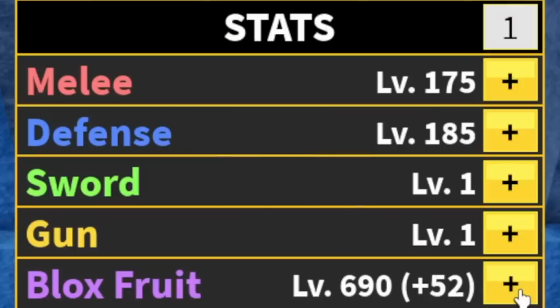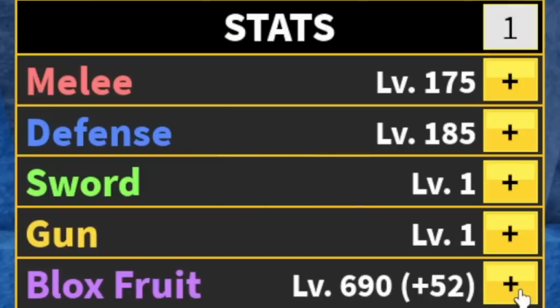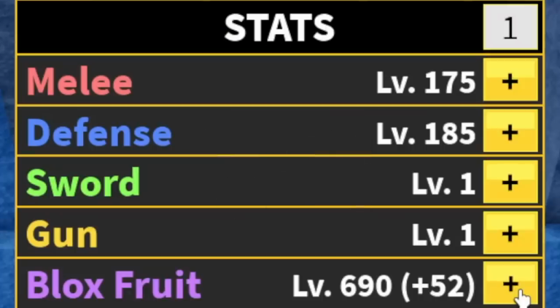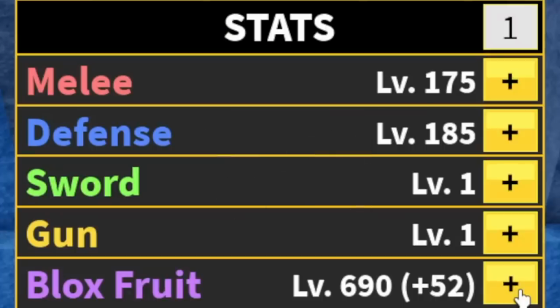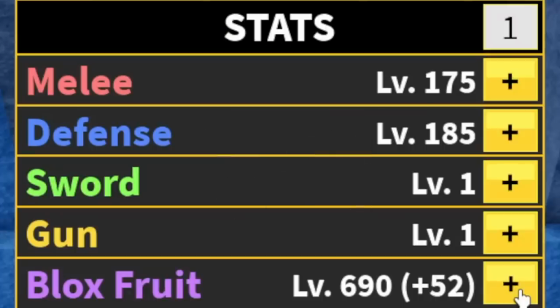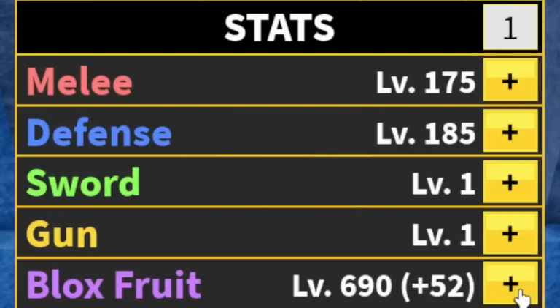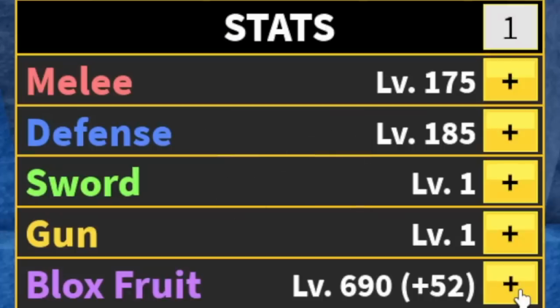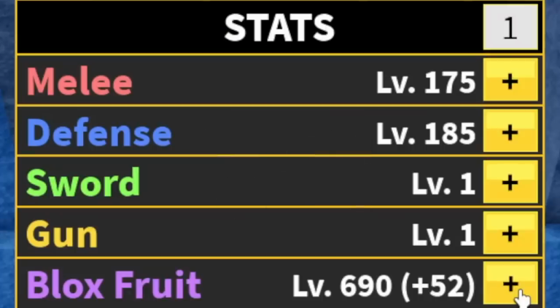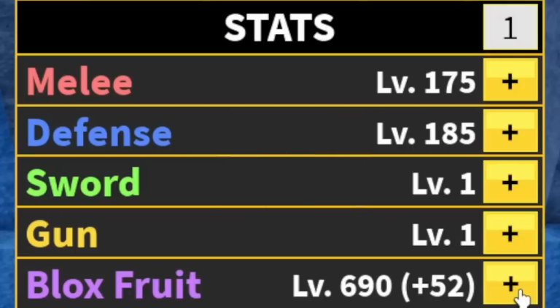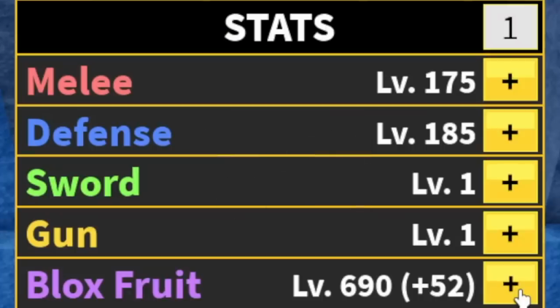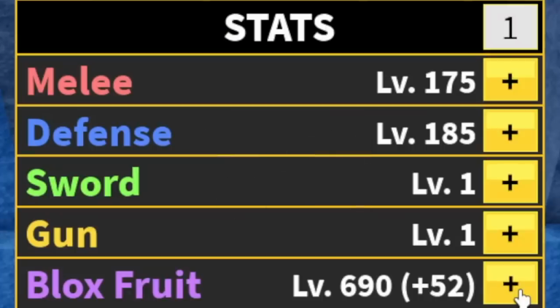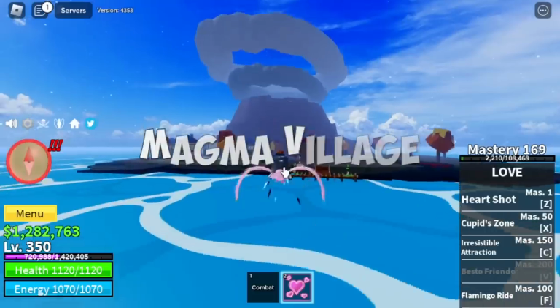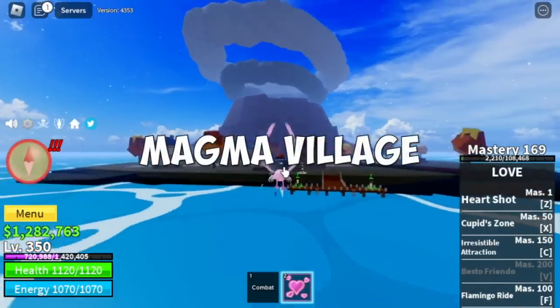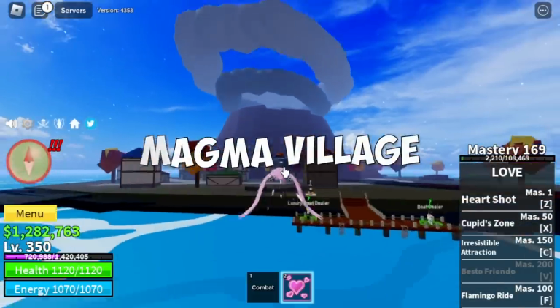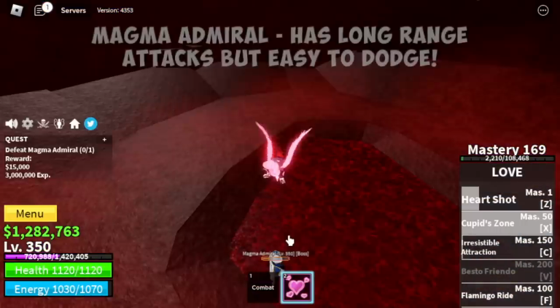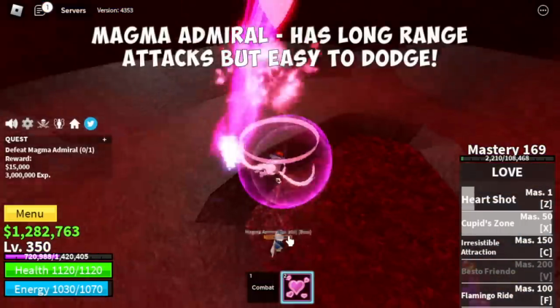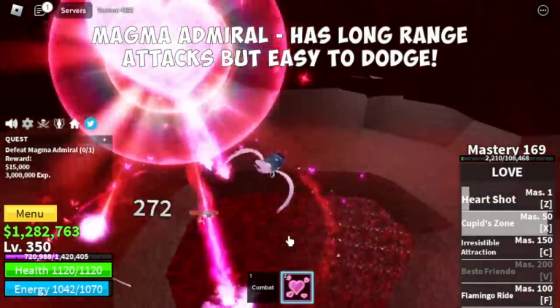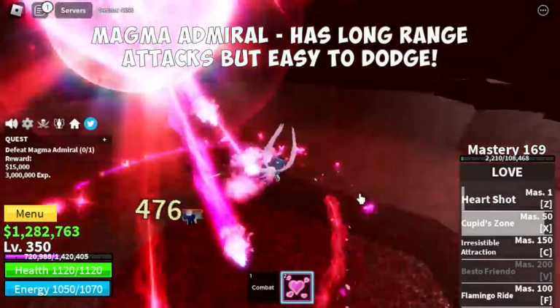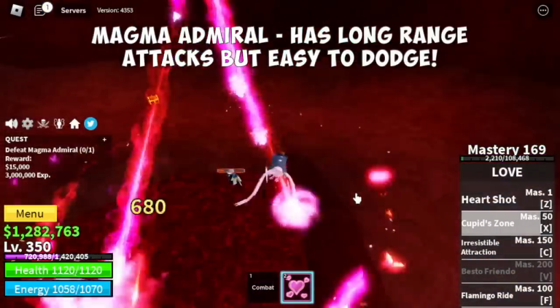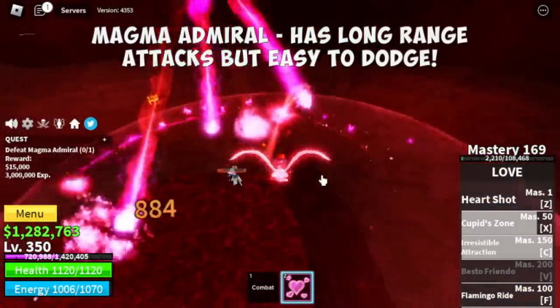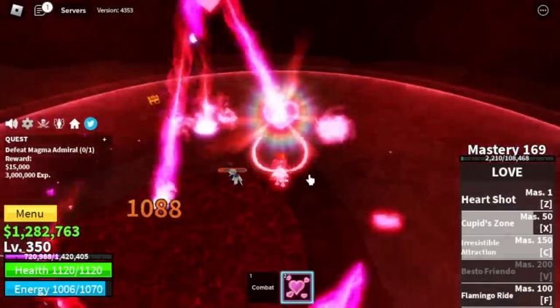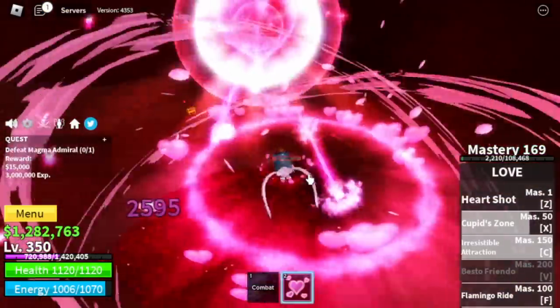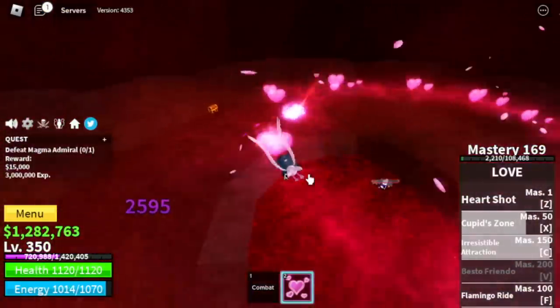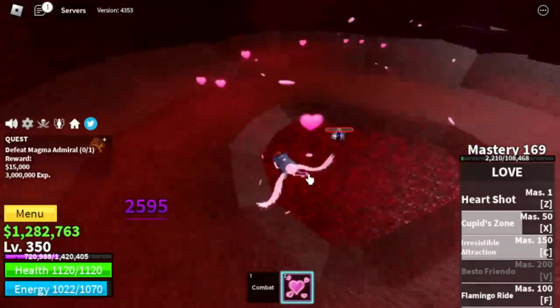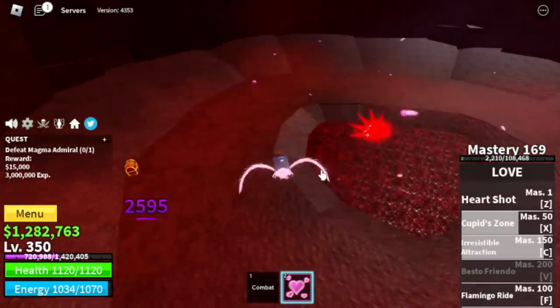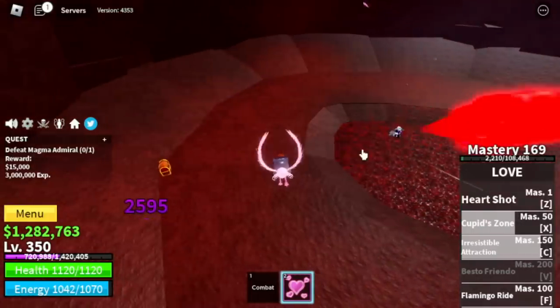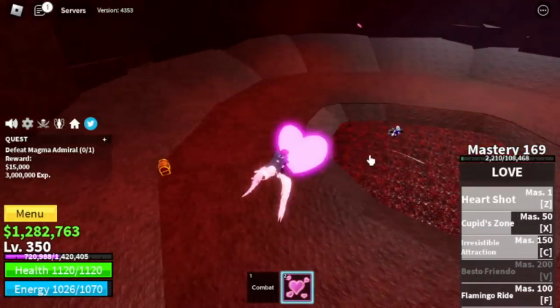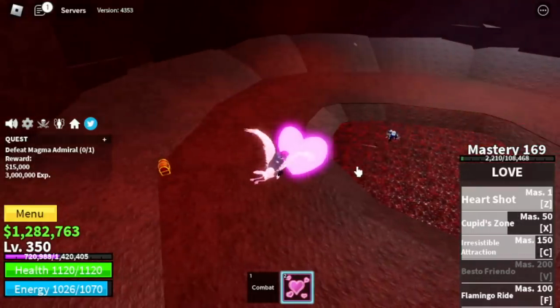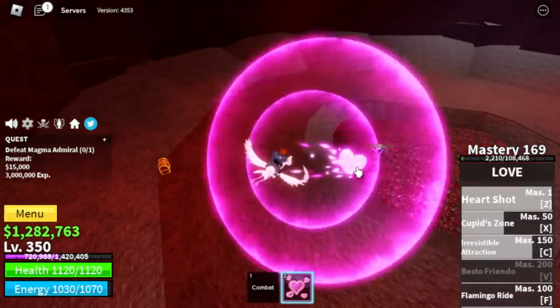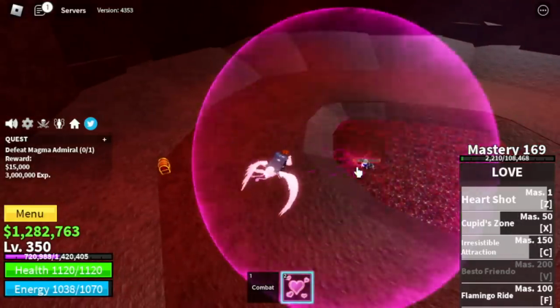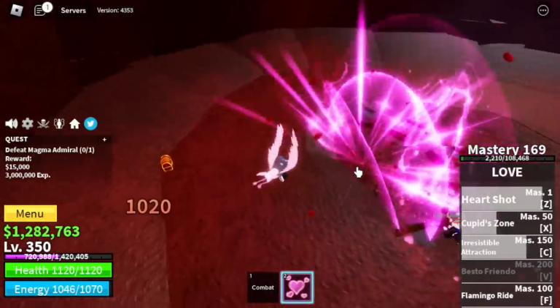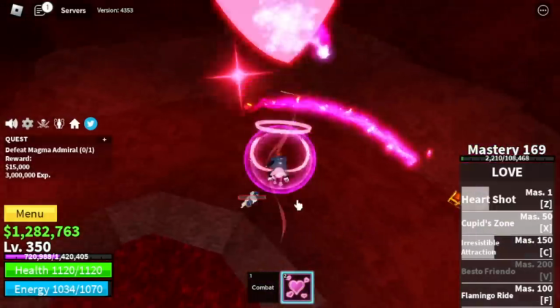For the stats: Melee 175, Defense 185, Blackfoot 690. Next up is Magma Village. The target is the Magma Admiral. This boss has long-range attacks but they're very easy to dodge, especially when you're using the Flamingo Ride.